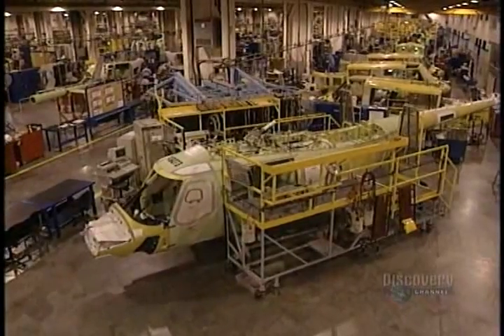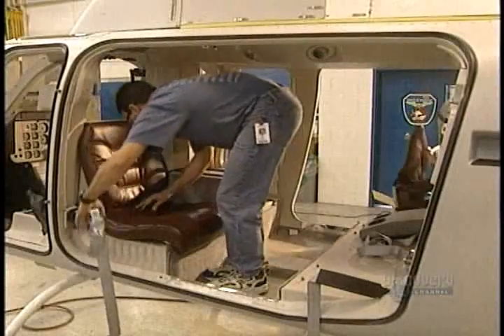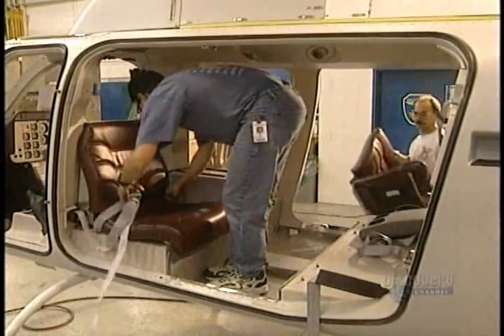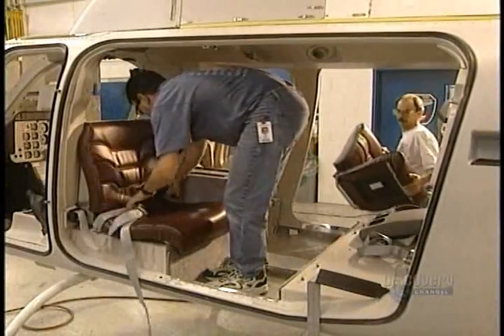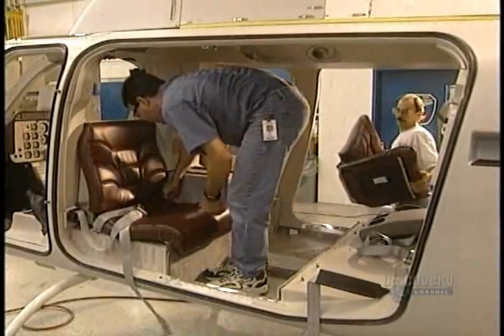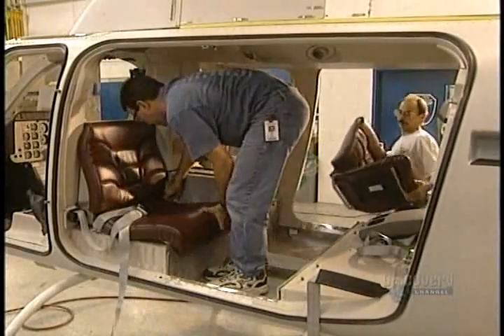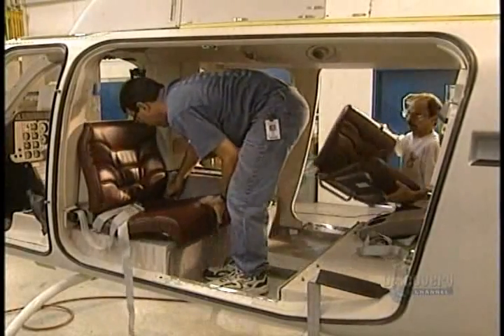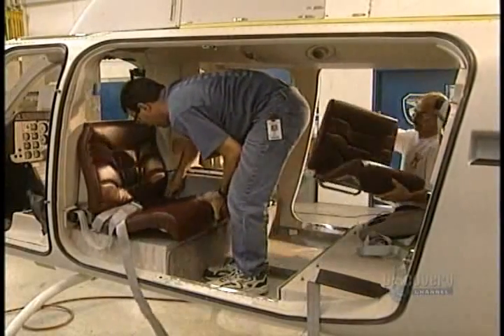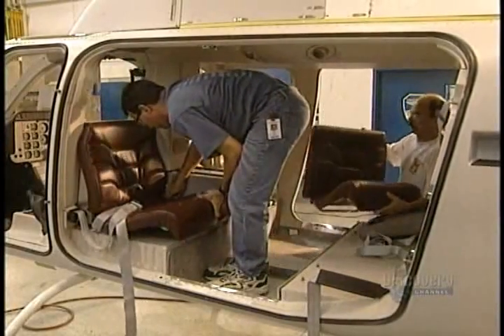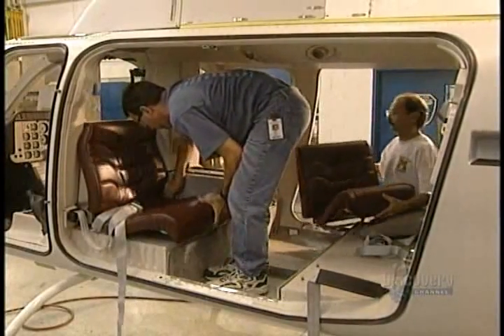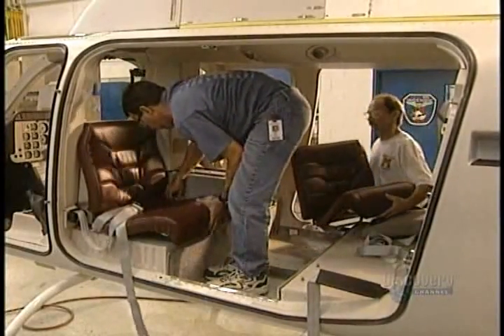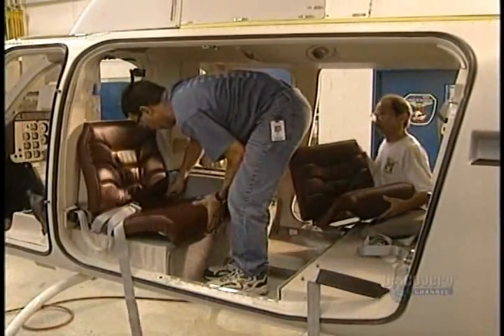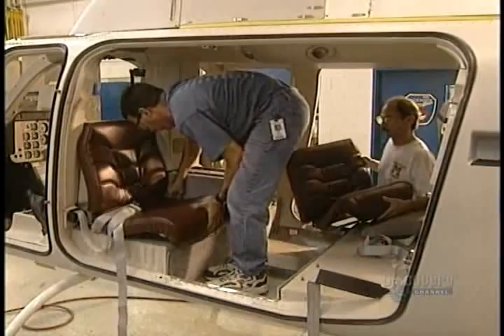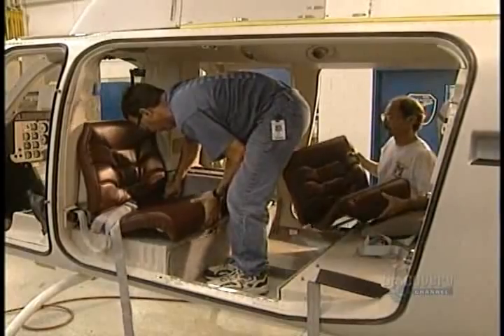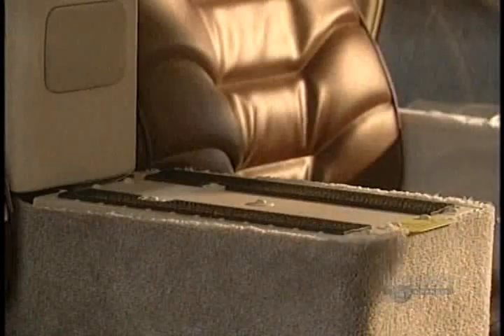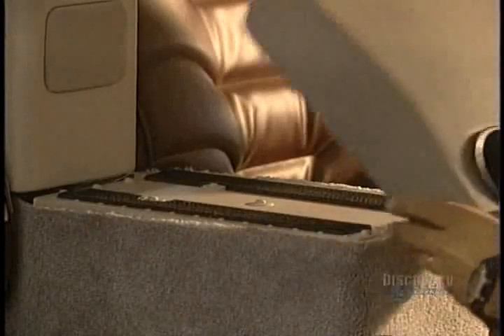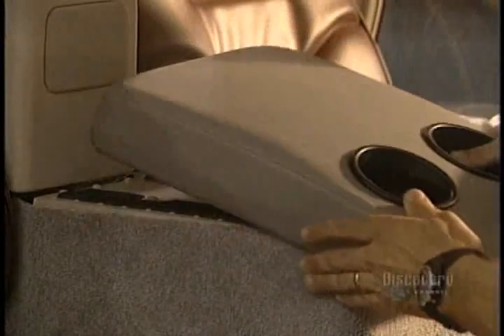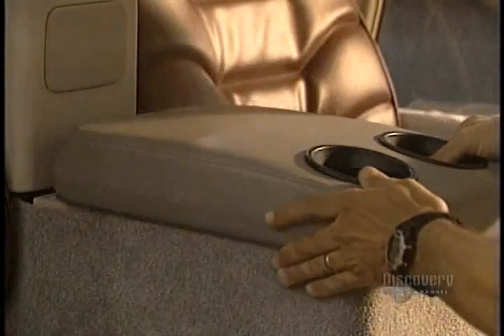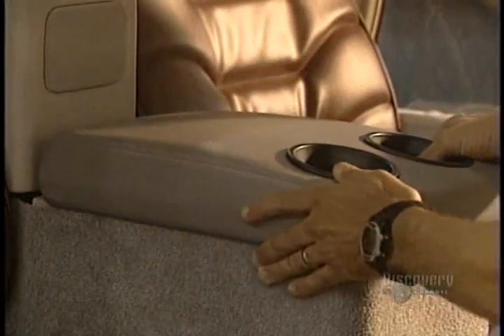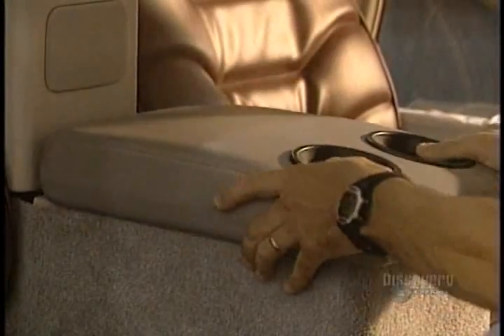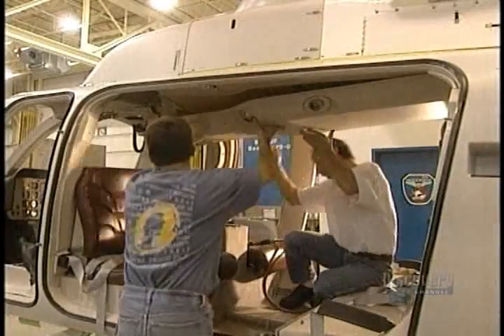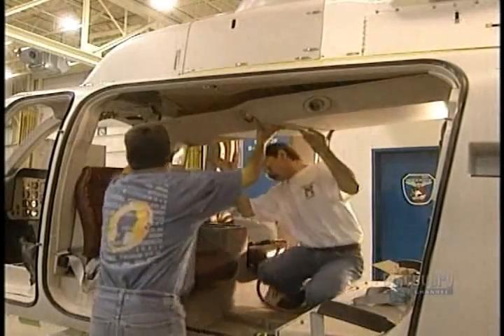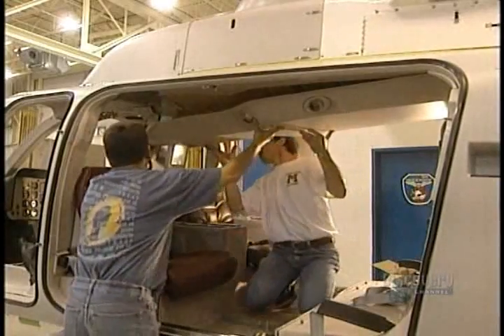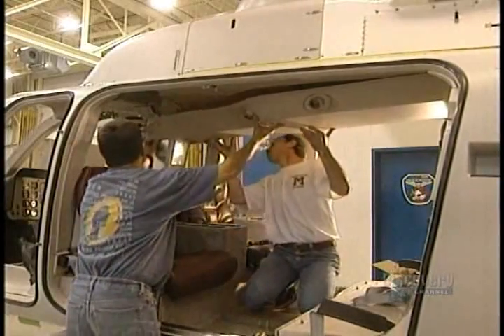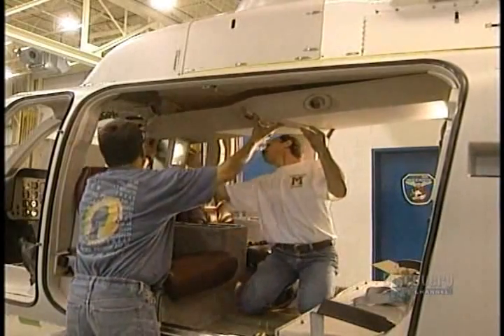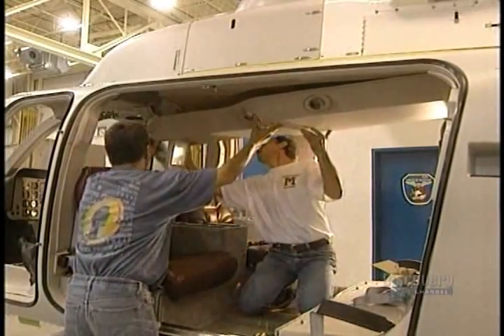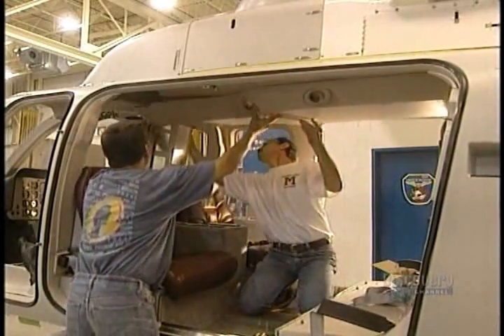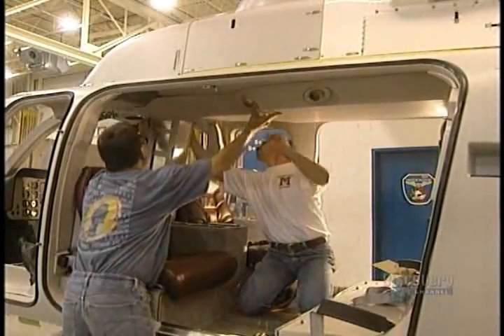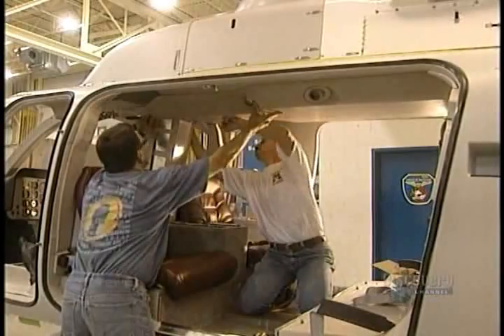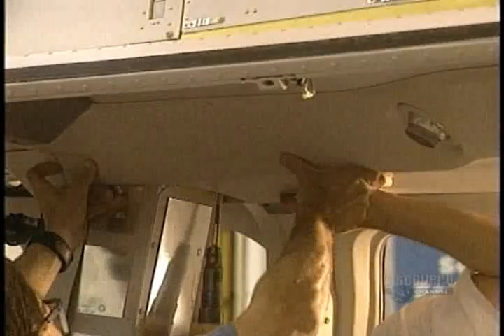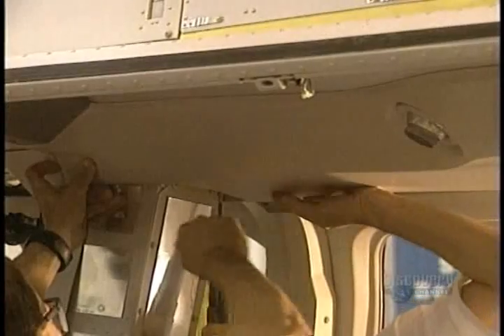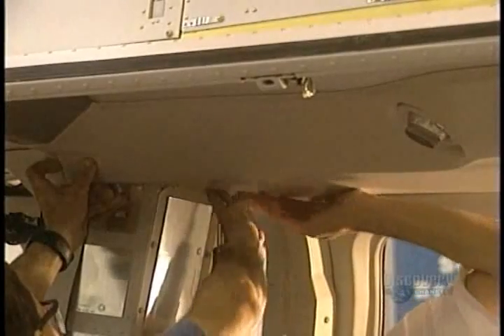Nothing remains but finishing the interior of the craft. They install seats, safety belts, the consoles, bulkheads, windows and doors, as well as the trimmings.